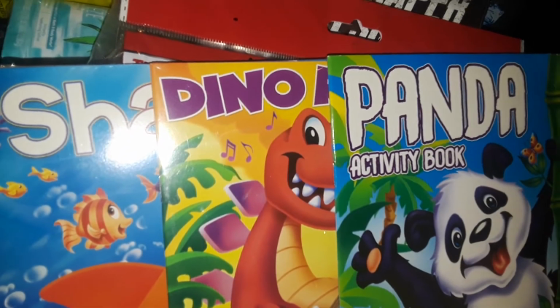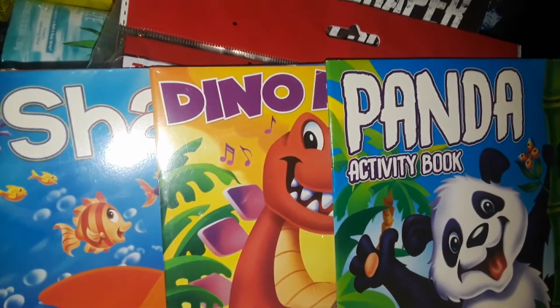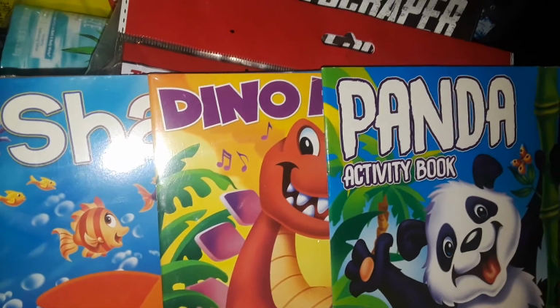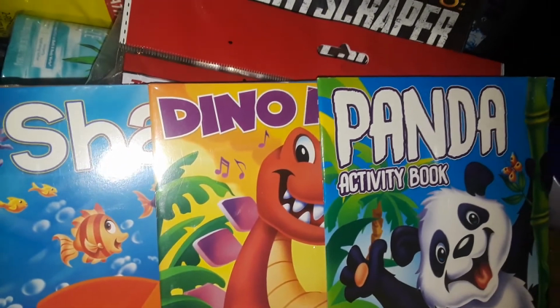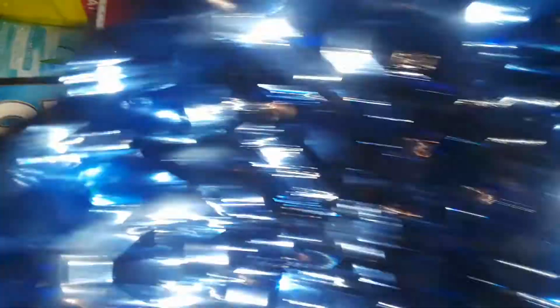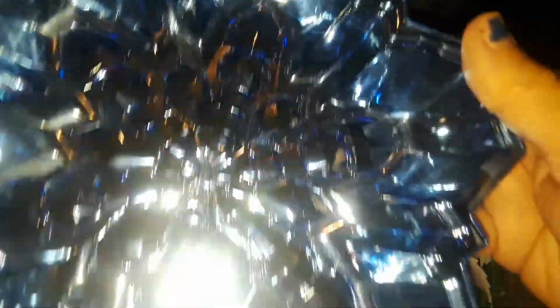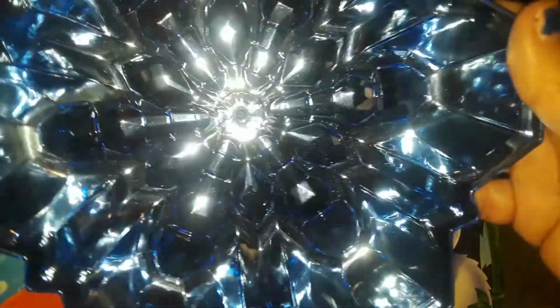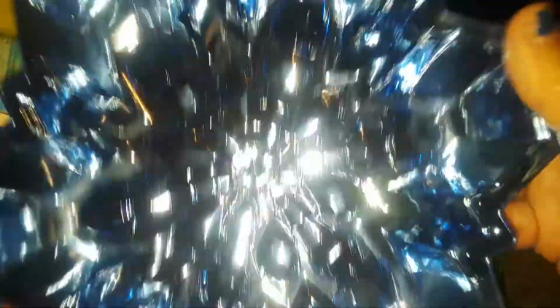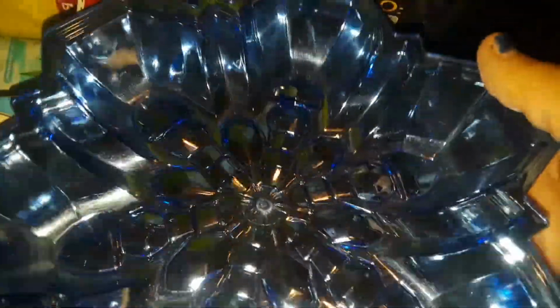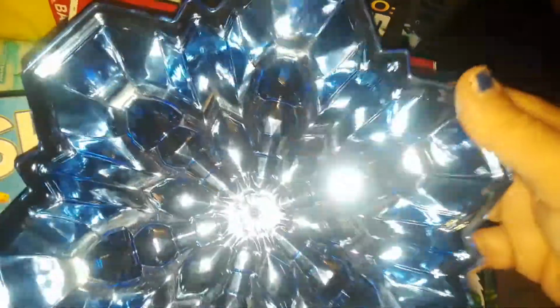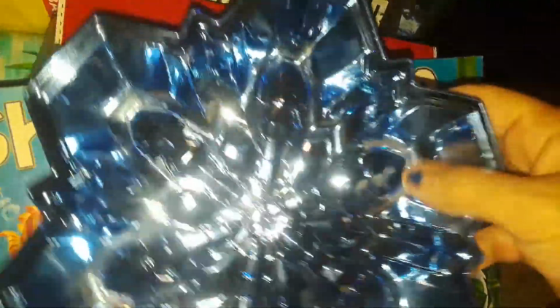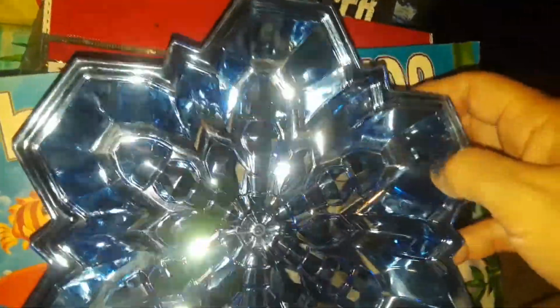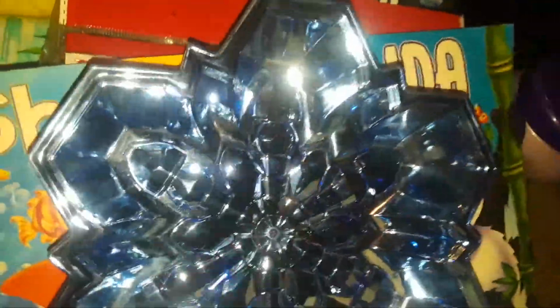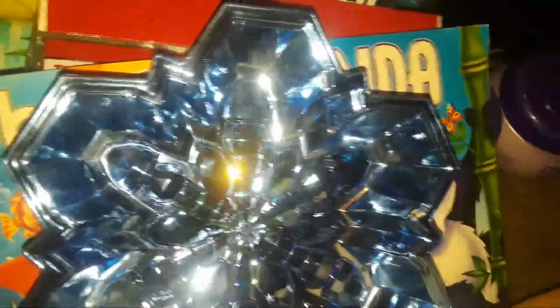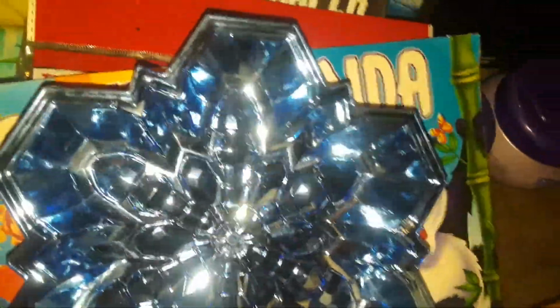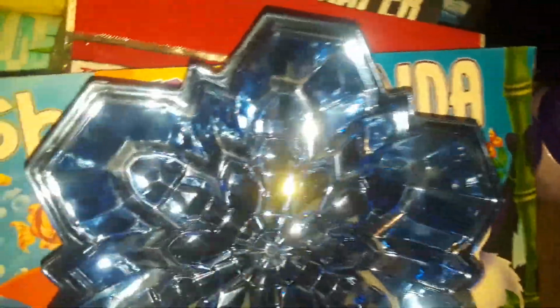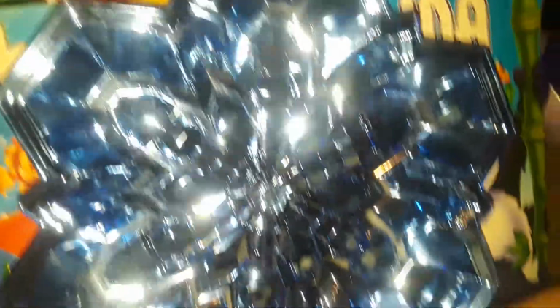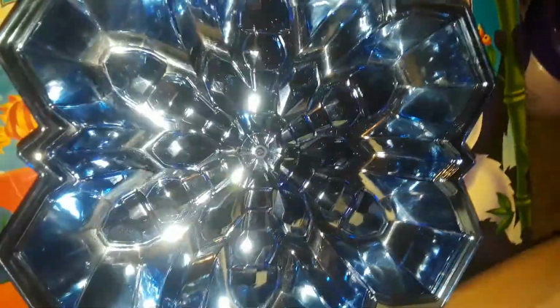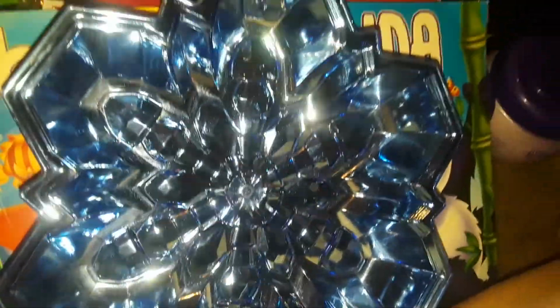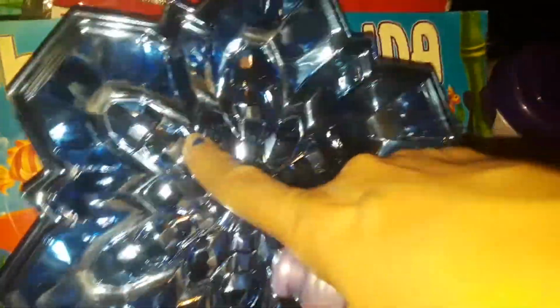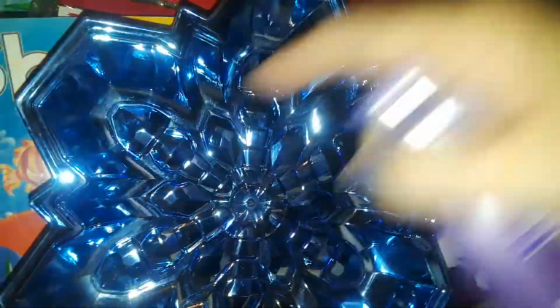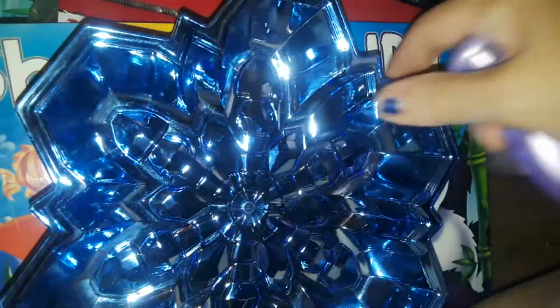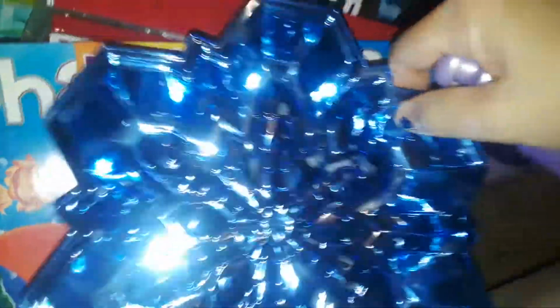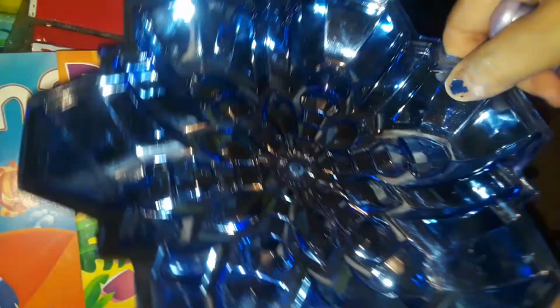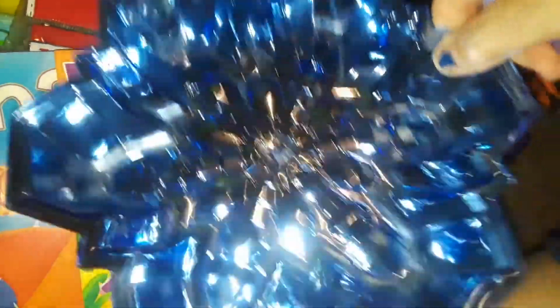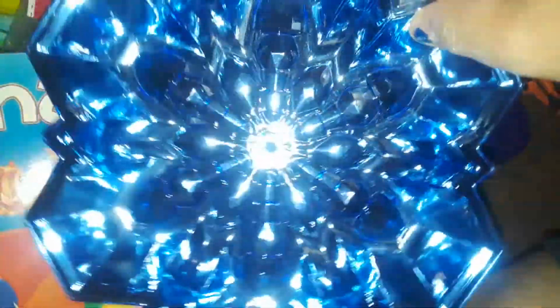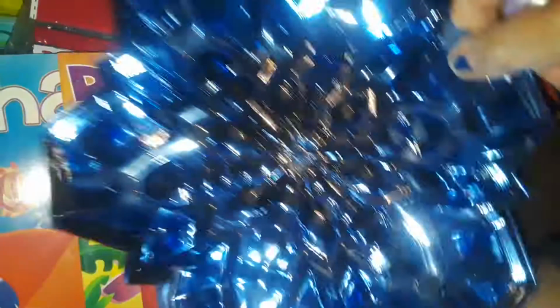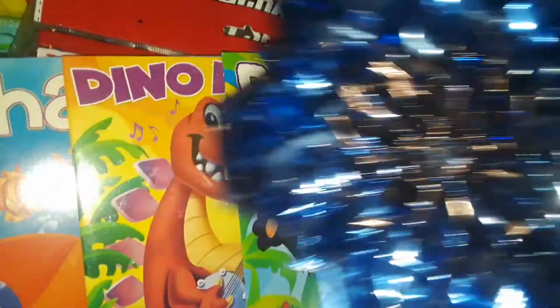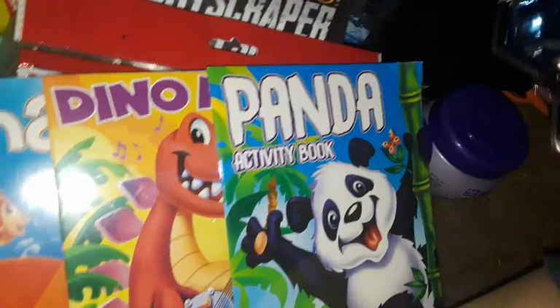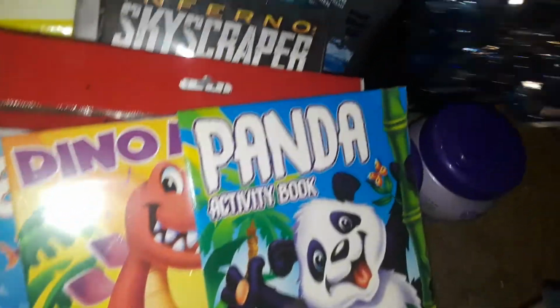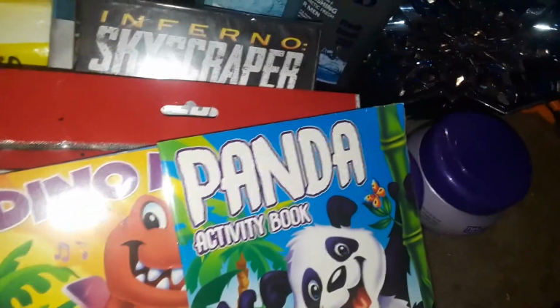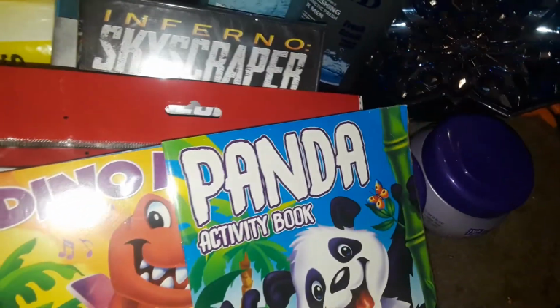And then I also picked up this pretty snowflake bowl. I already have a few of these. So this is the snowflake bowl — super nice.